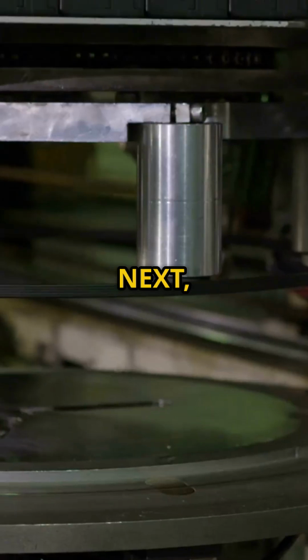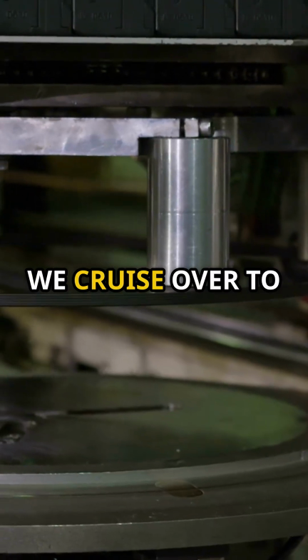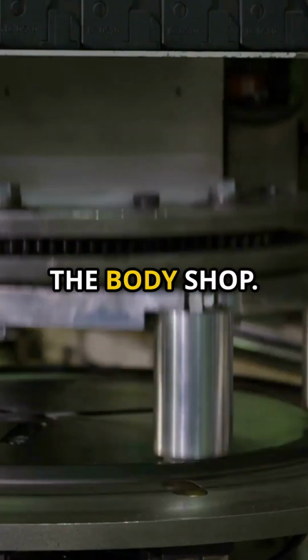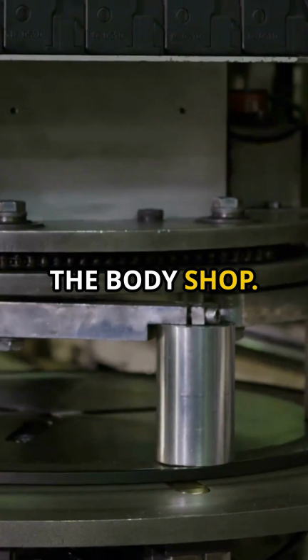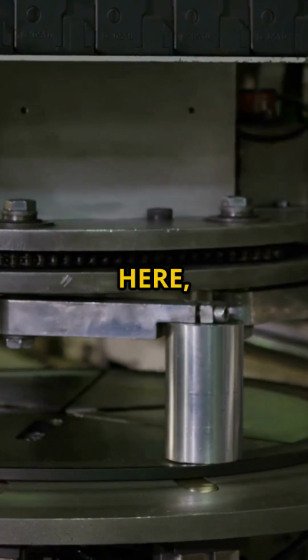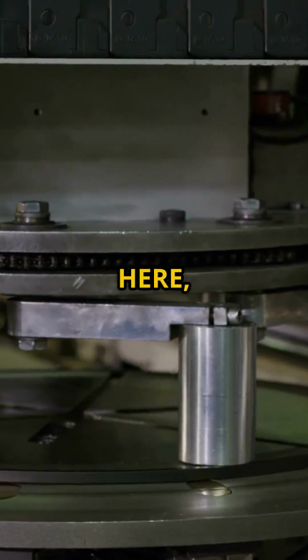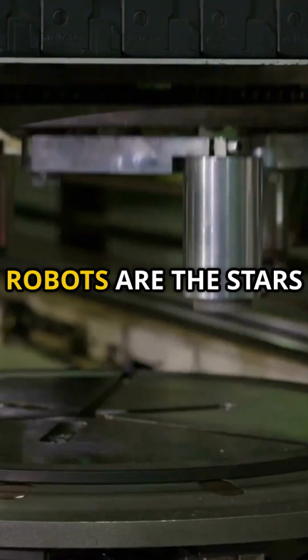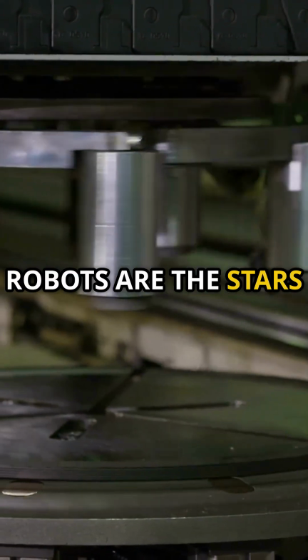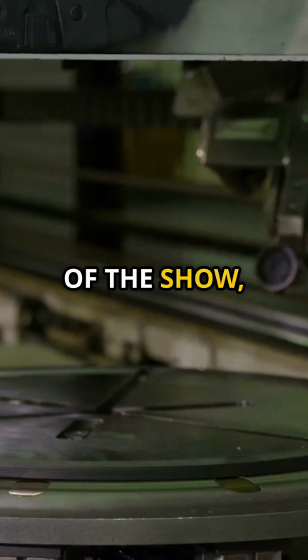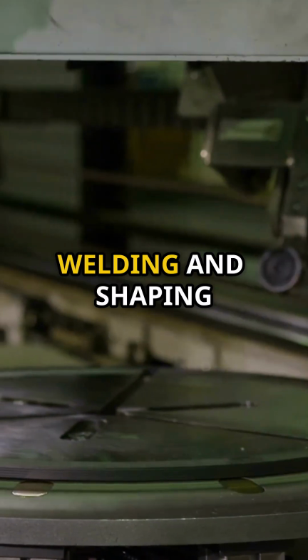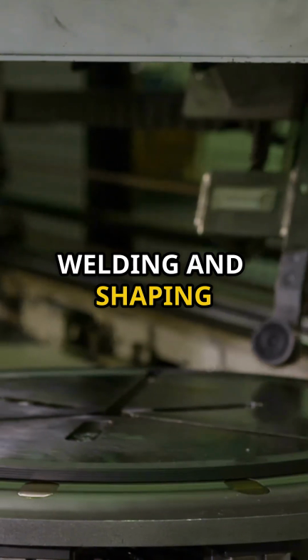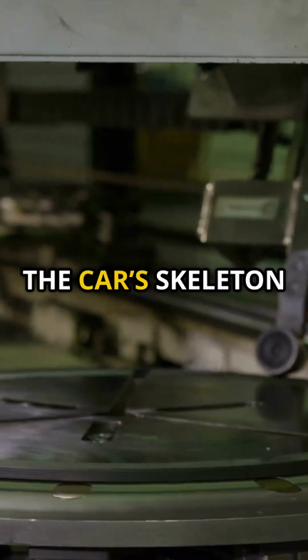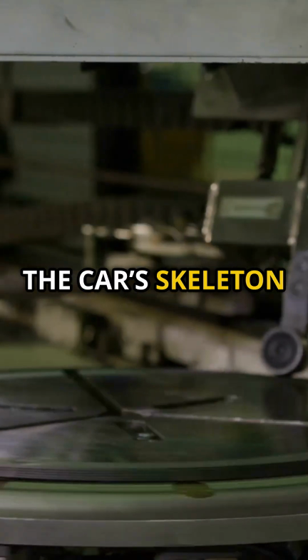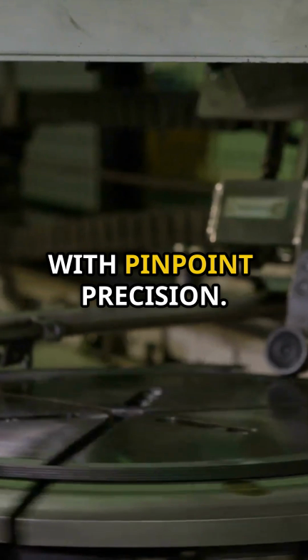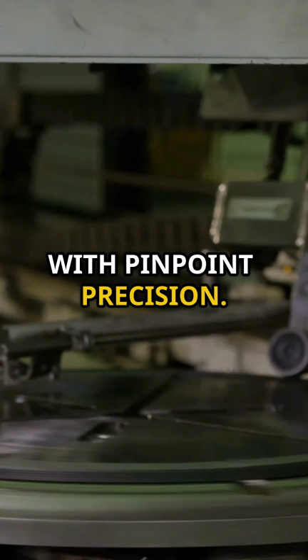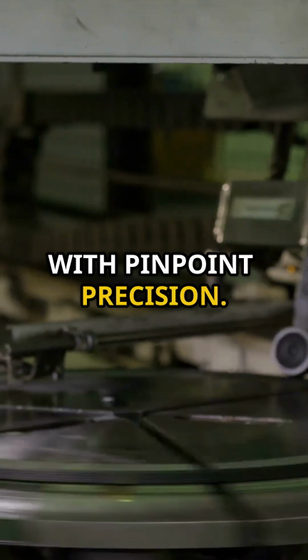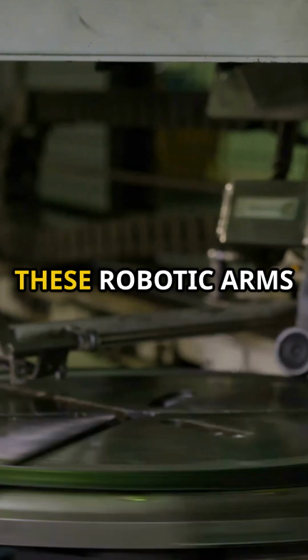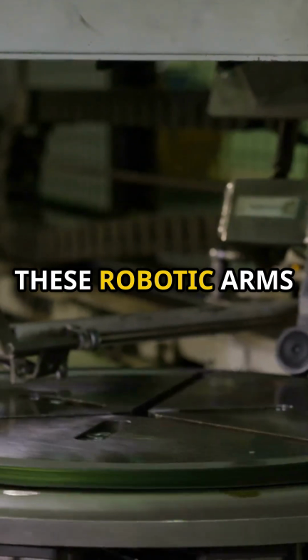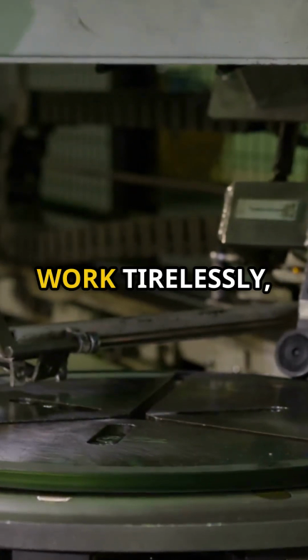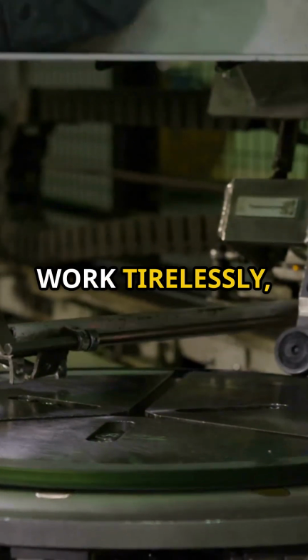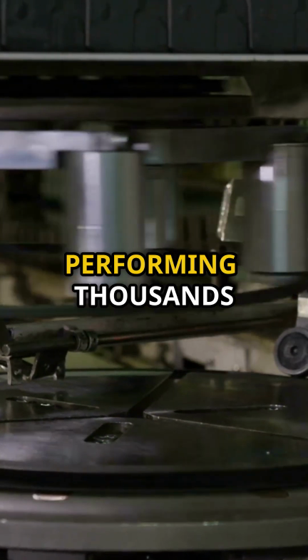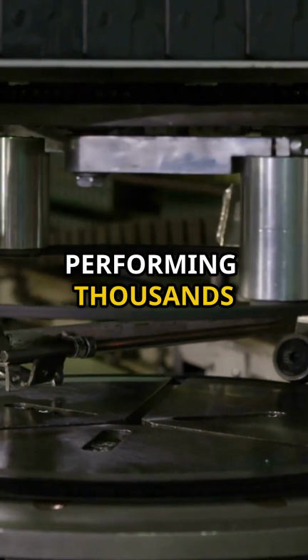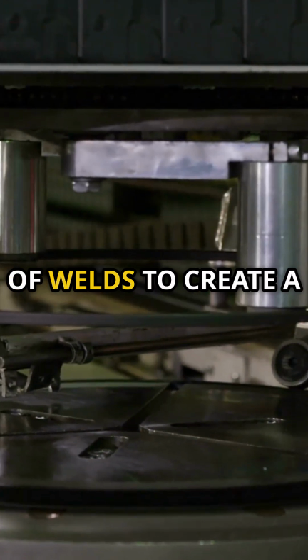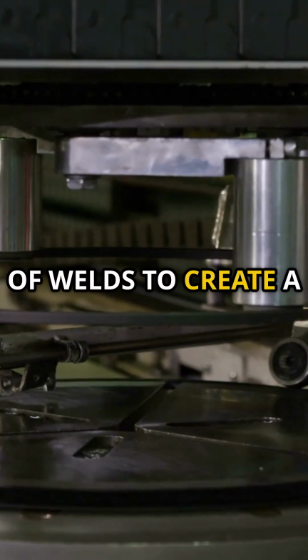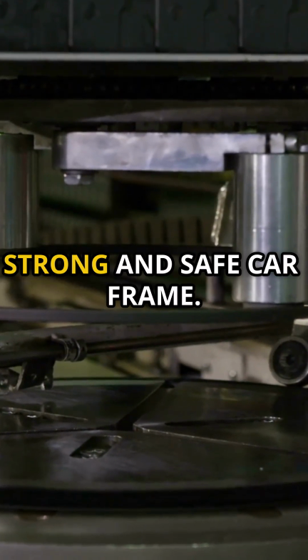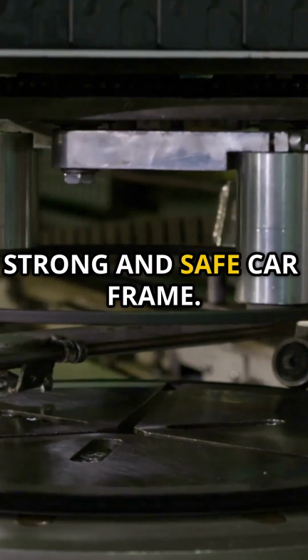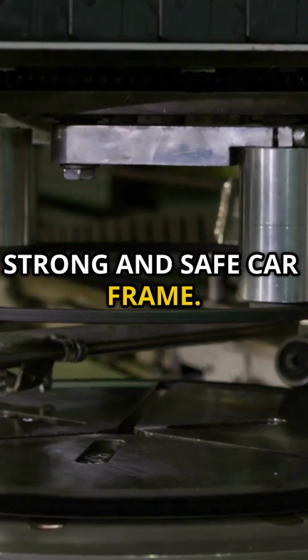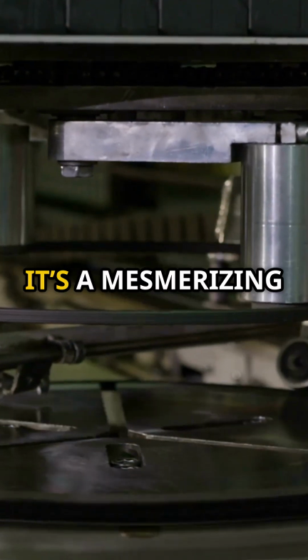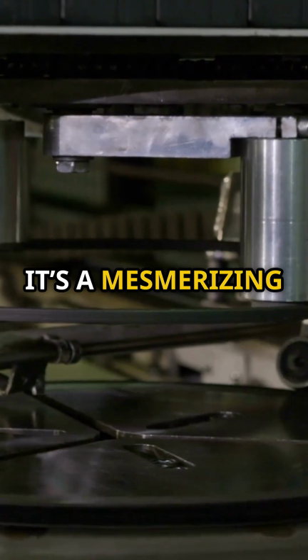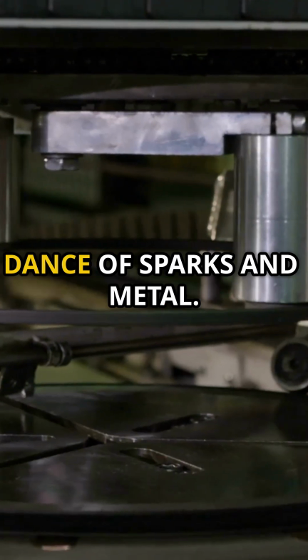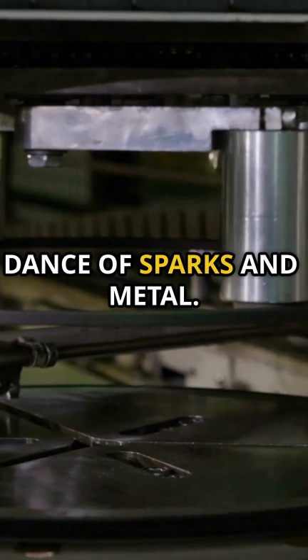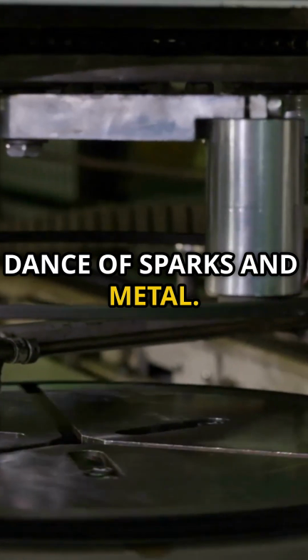Next, we cruise over to the body shop. Here, robots are the stars of the show, welding and shaping the car's skeleton with pinpoint precision. These robotic arms work tirelessly, performing thousands of welds to create a strong and safe car frame. It's a mesmerizing dance of sparks and metal.